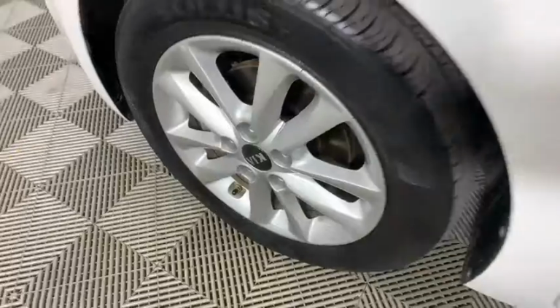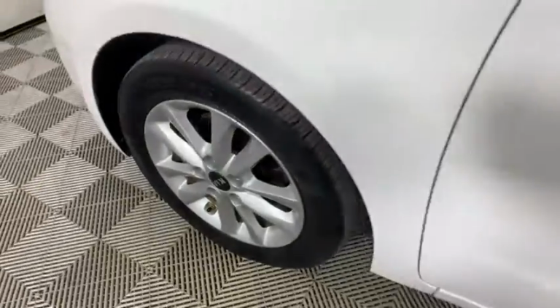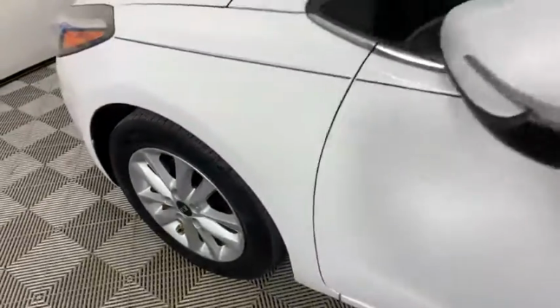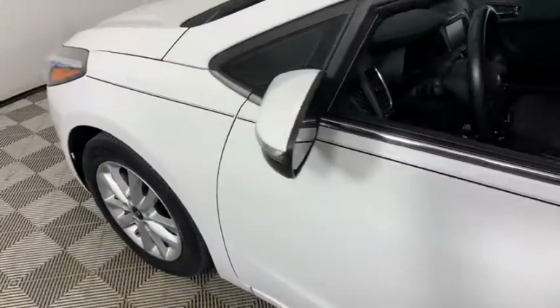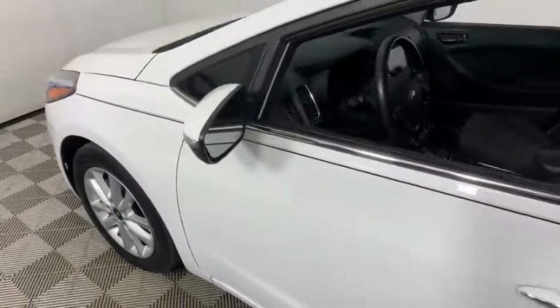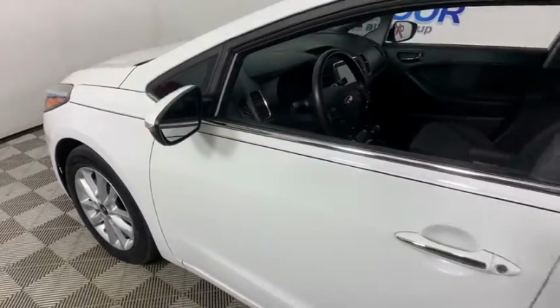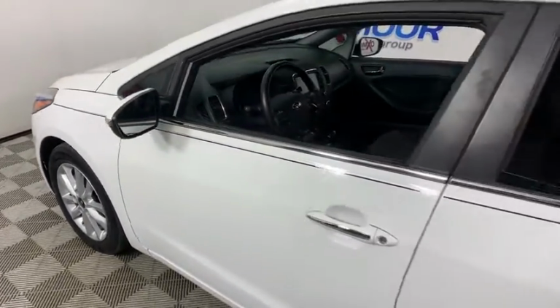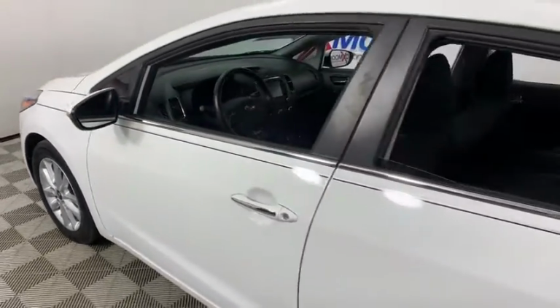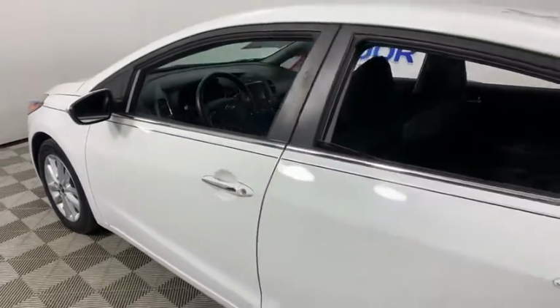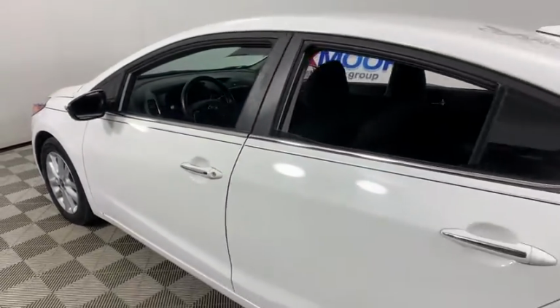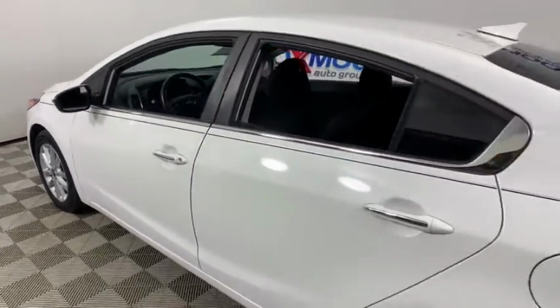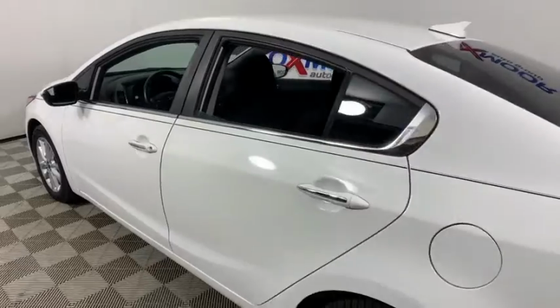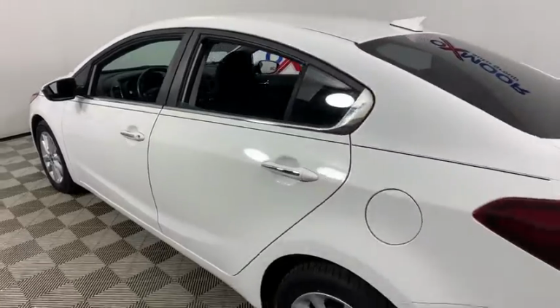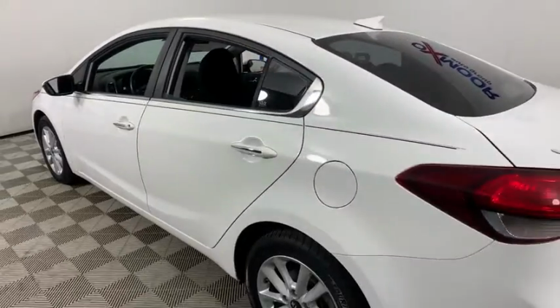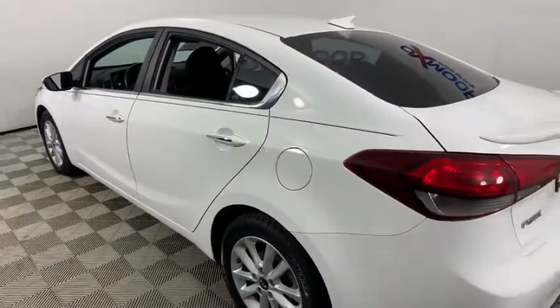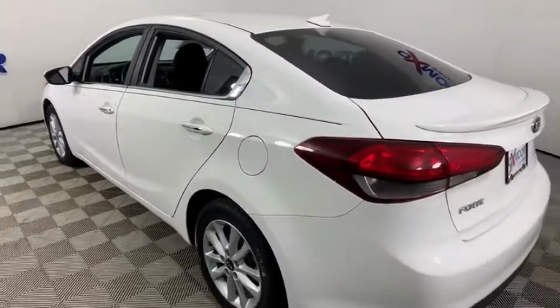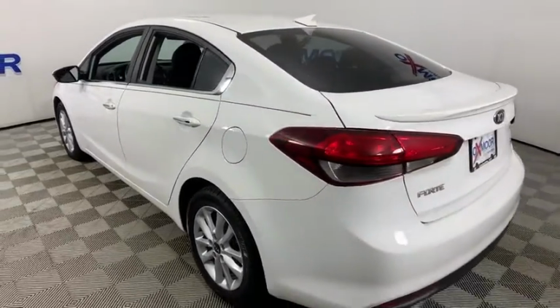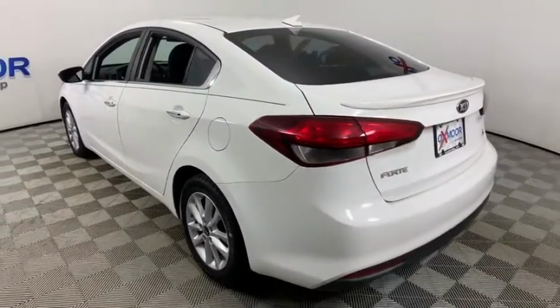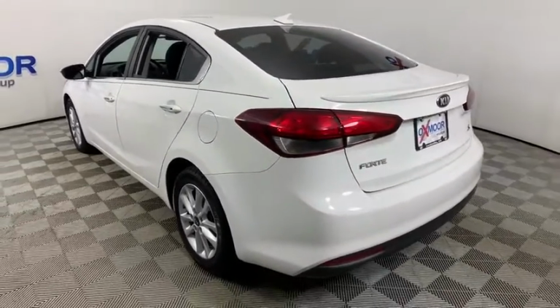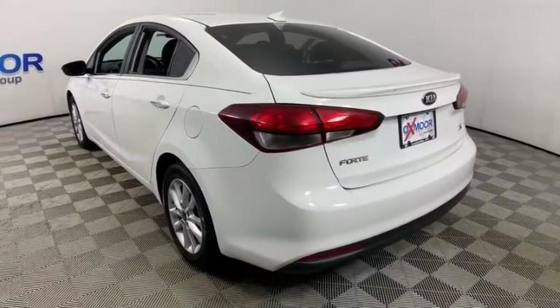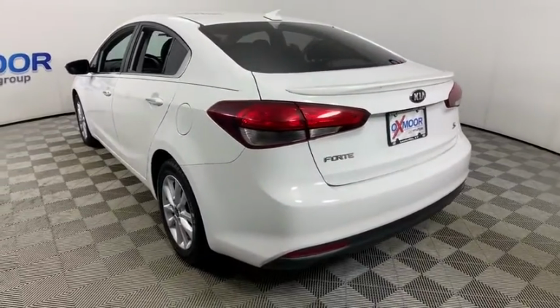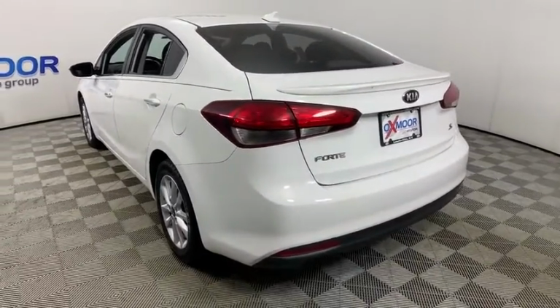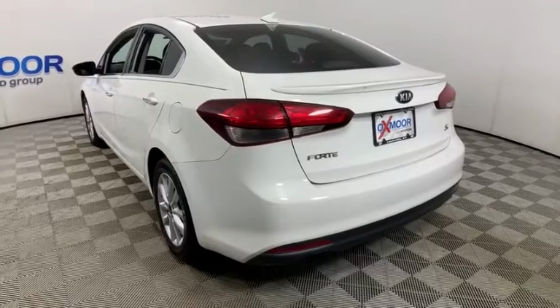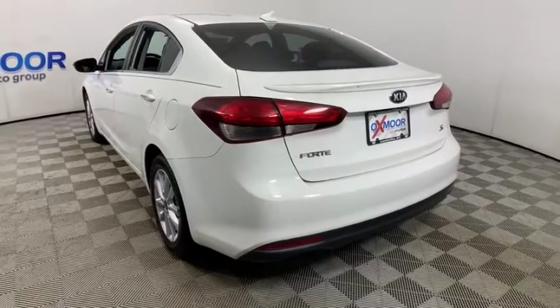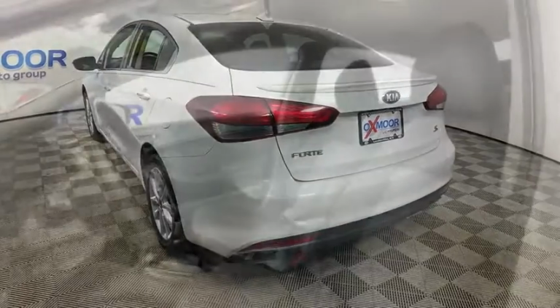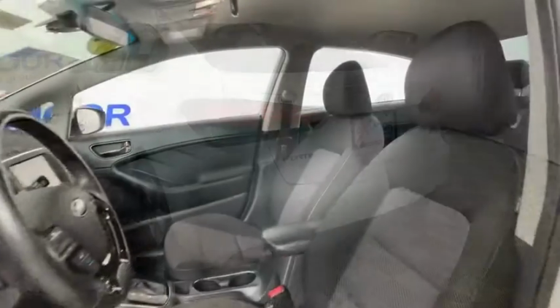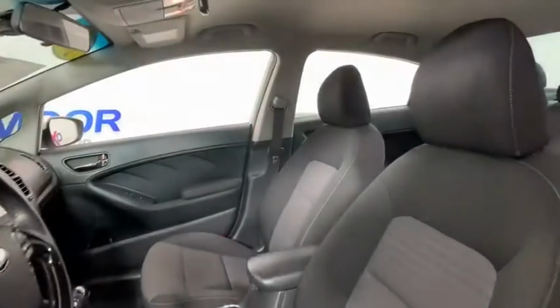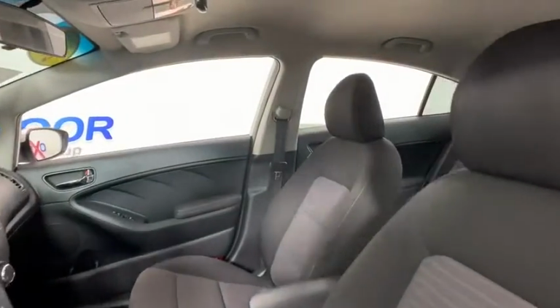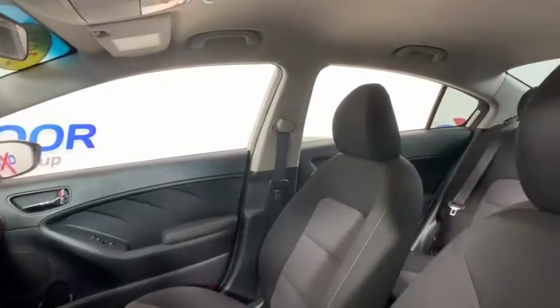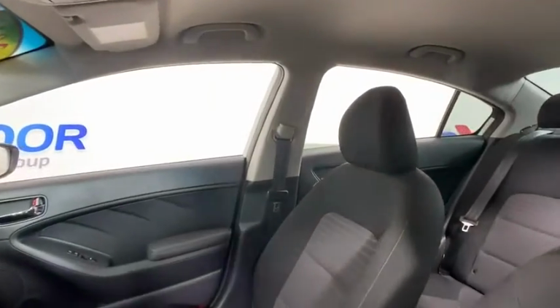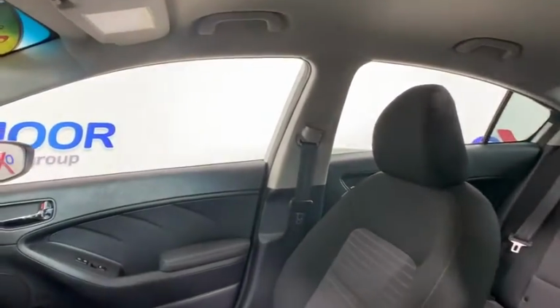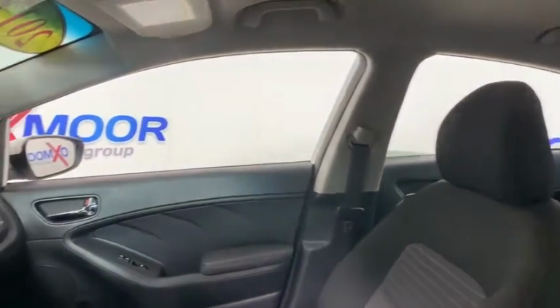Take a ride in the 2017 Kia Forte. If you're looking for a trendy and feature-laden compact sedan, the Kia Forte is for you. It offers an exceptional combination of innovative design, high-quality engineering, and outstanding value.